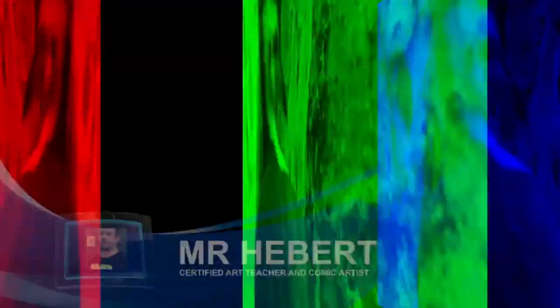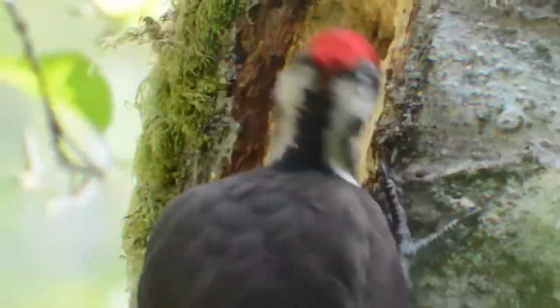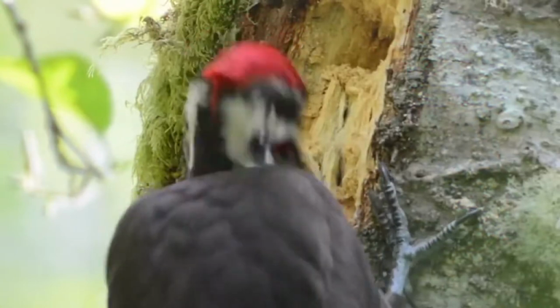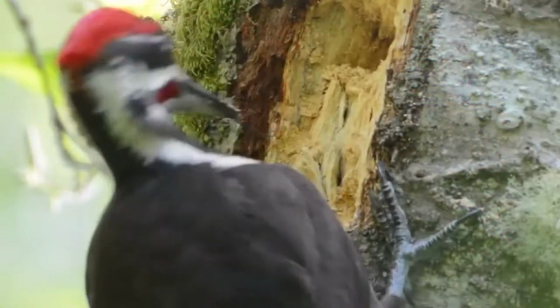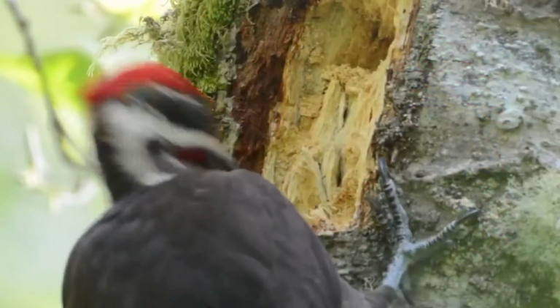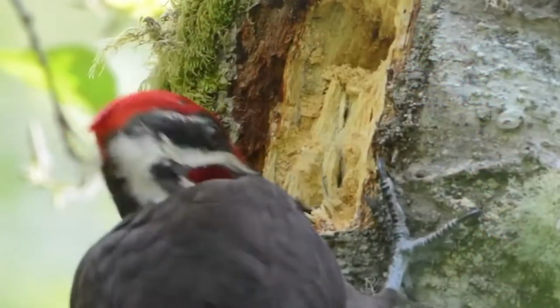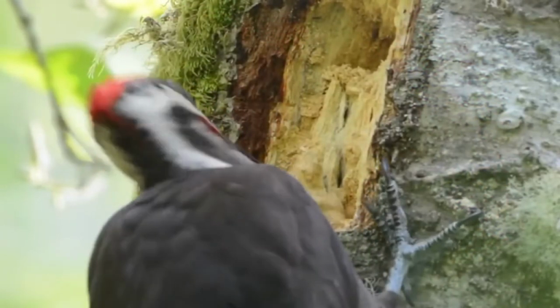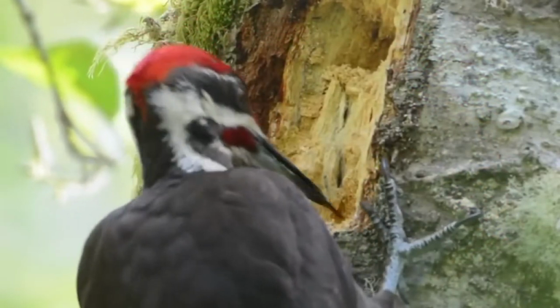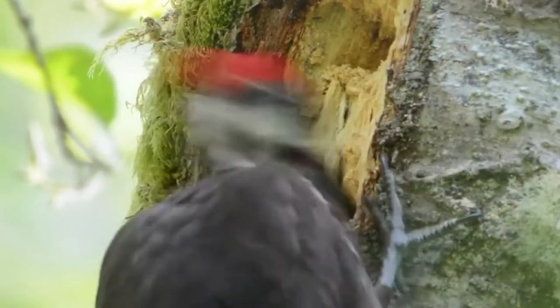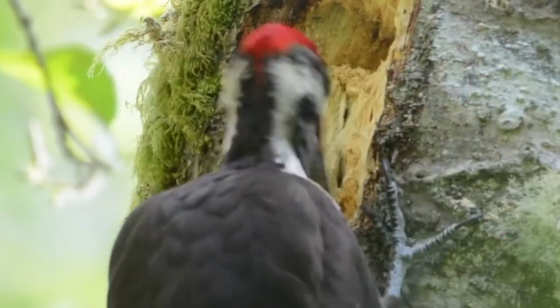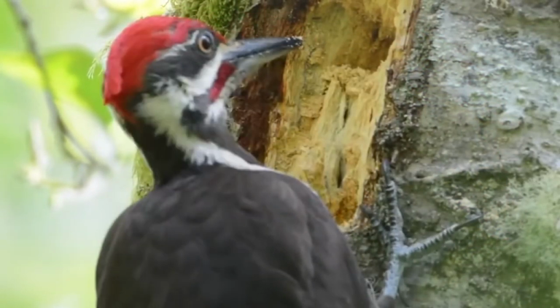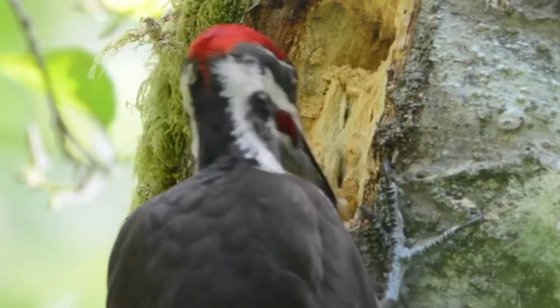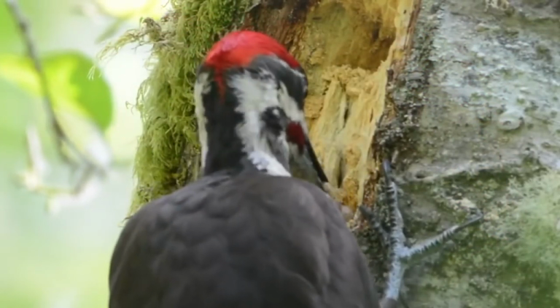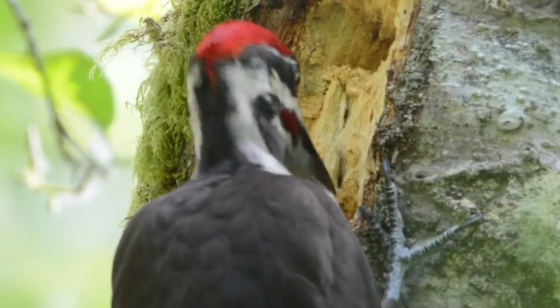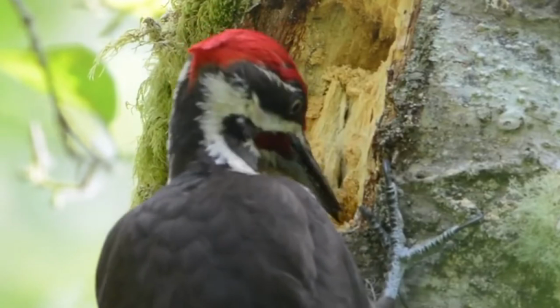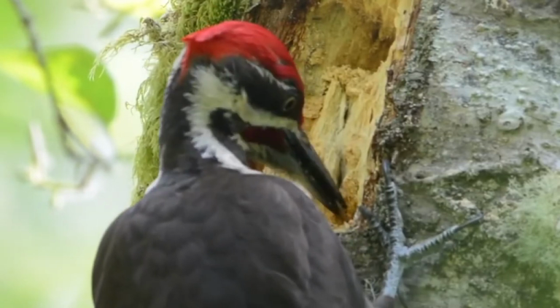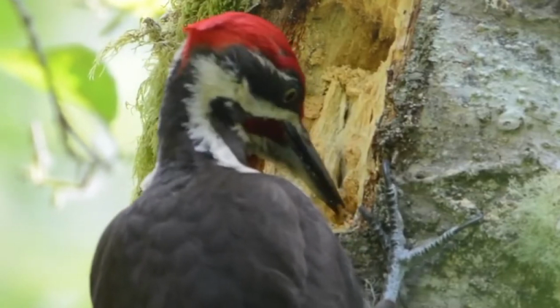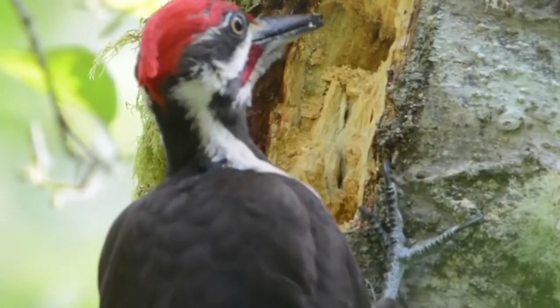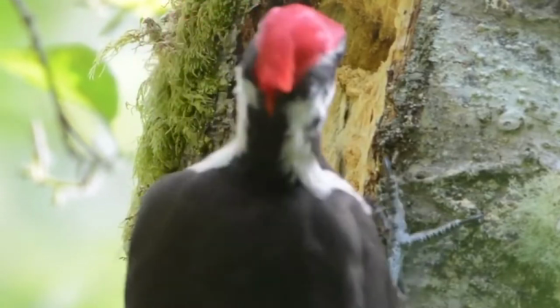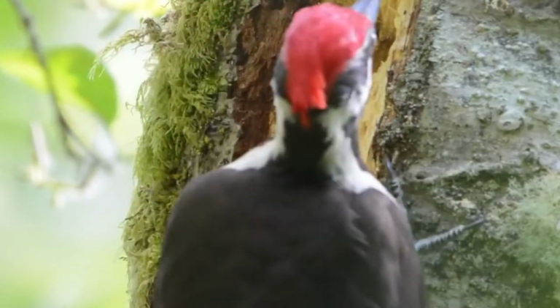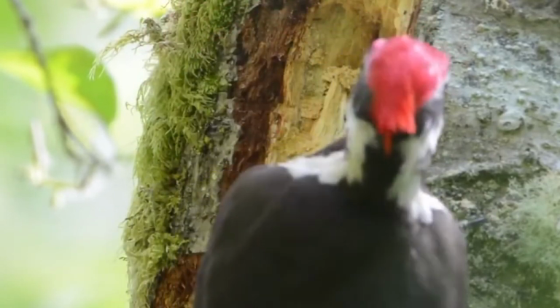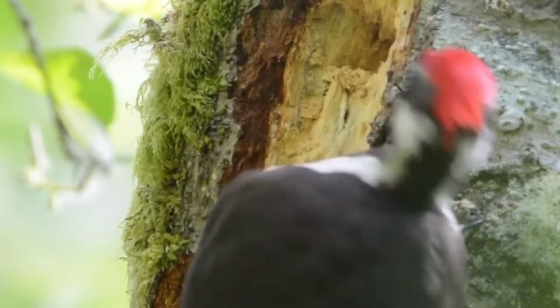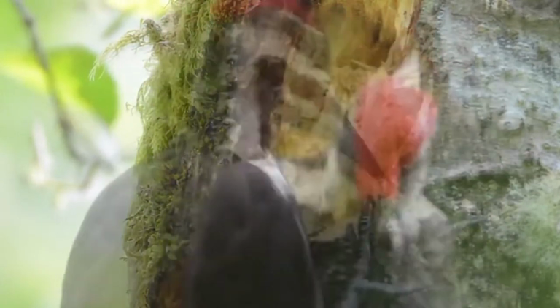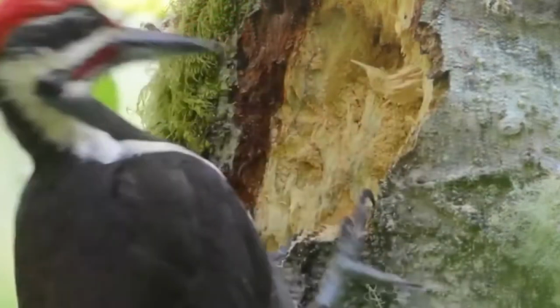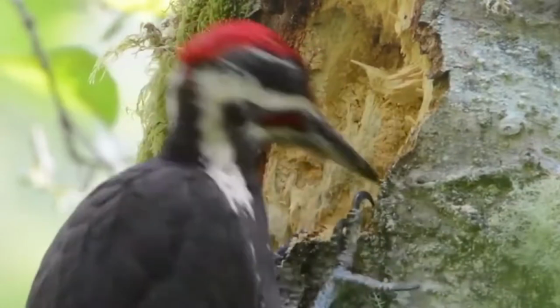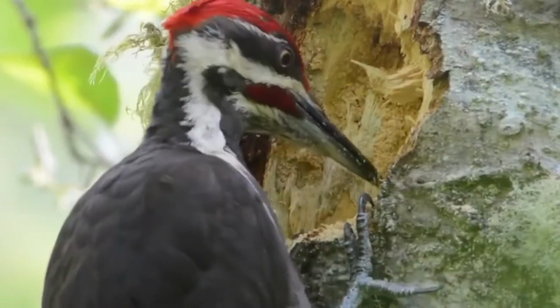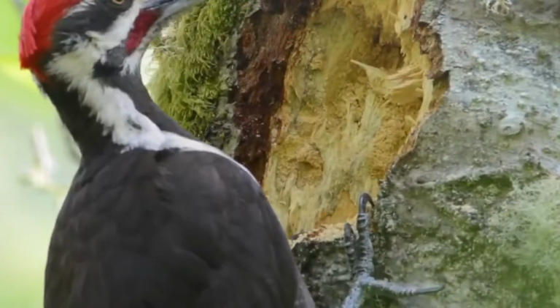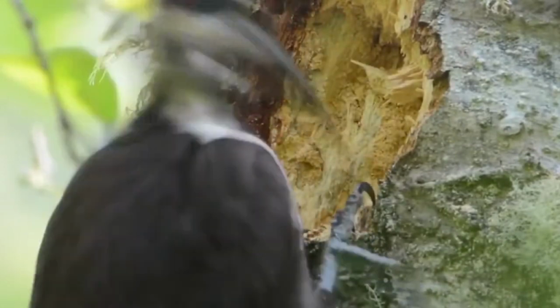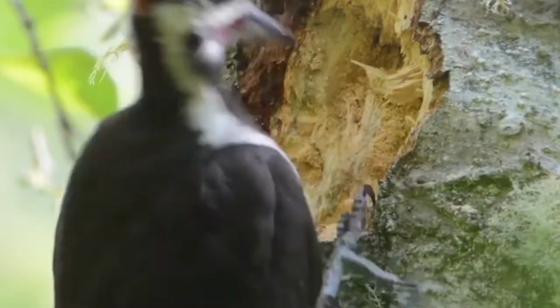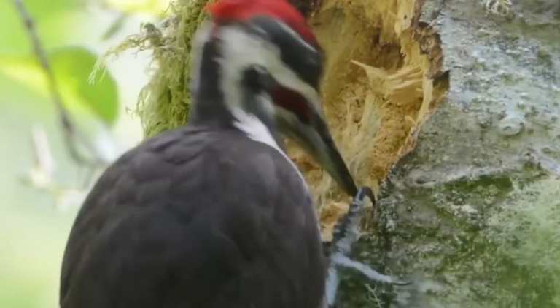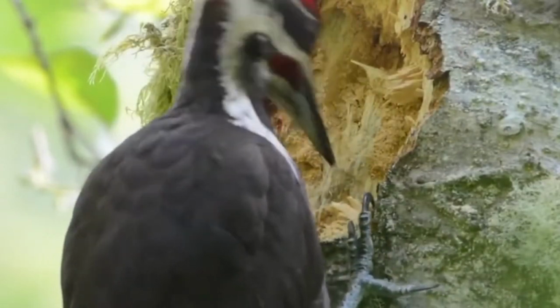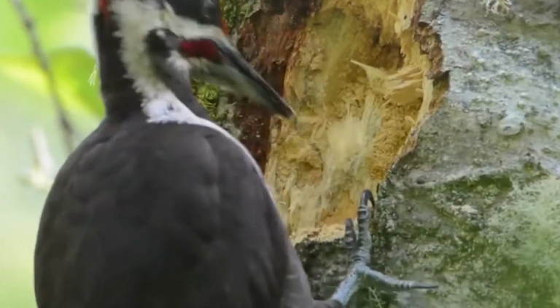The pileated woodpecker is the largest woodpecker found in North America and they can be found in Oregon. Their bill acts as a chisel to chip wood away to make their homes in trunks of large trees. They also love to eat carpenter ants.